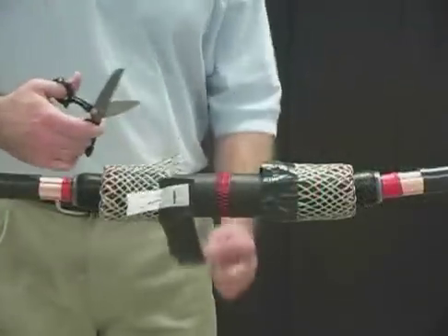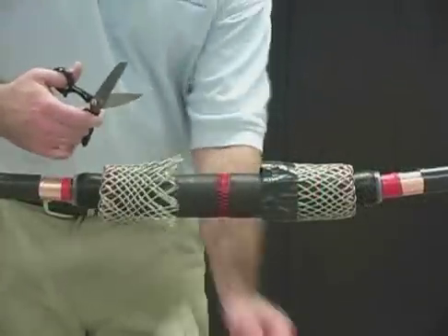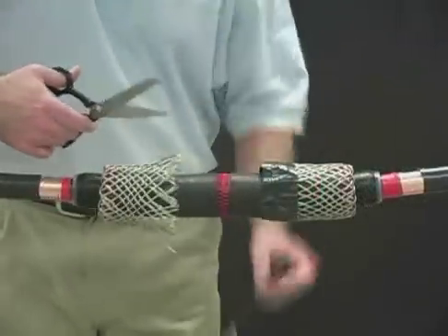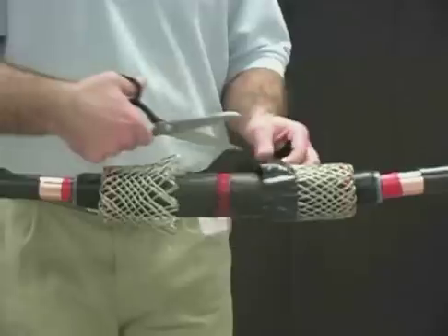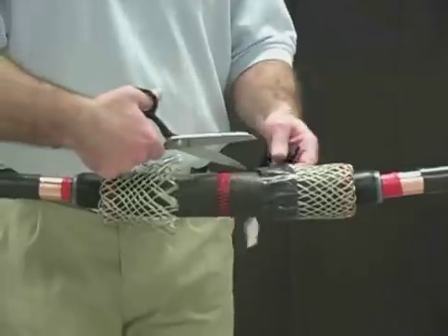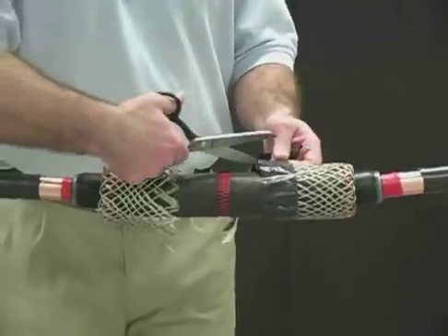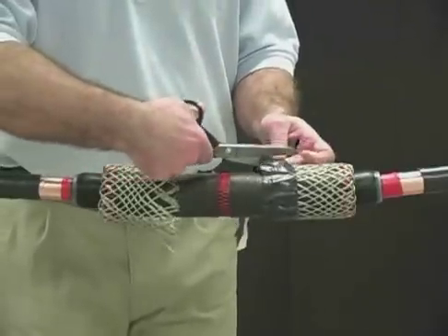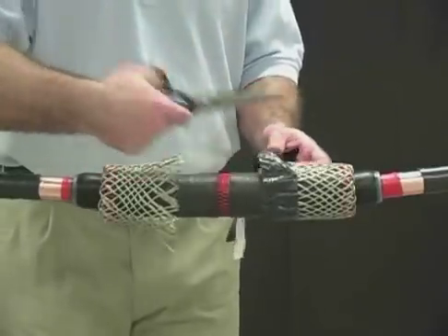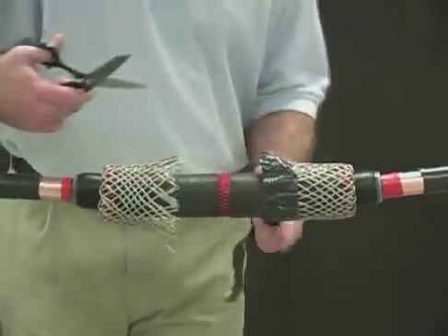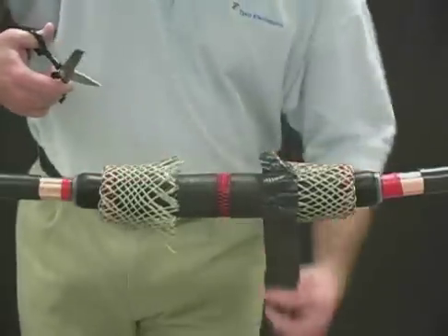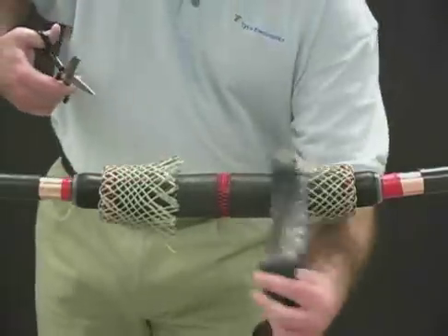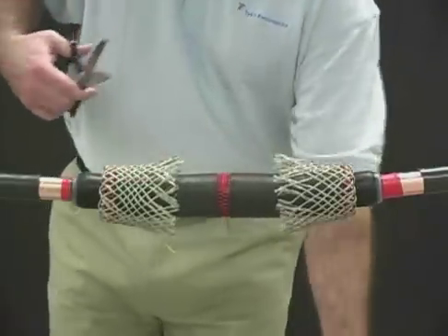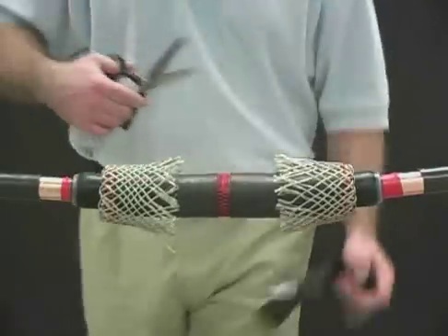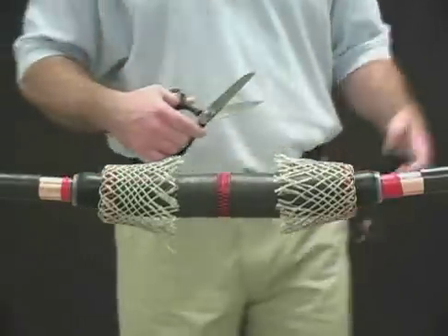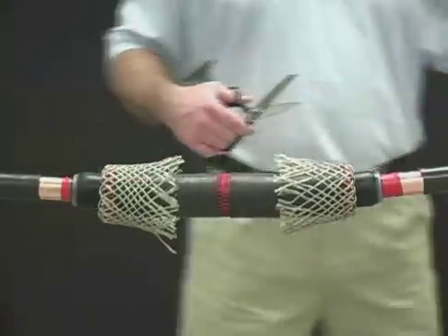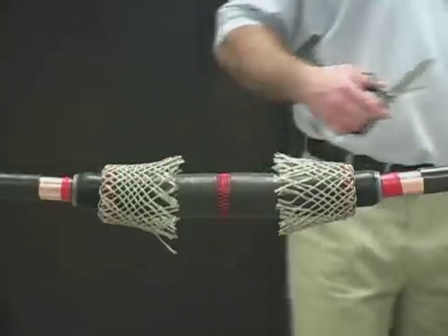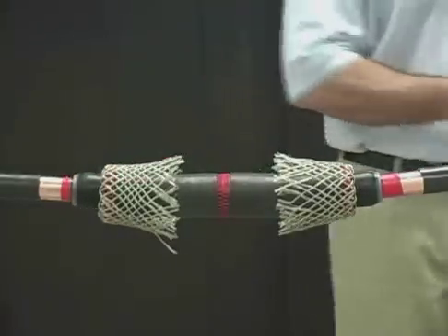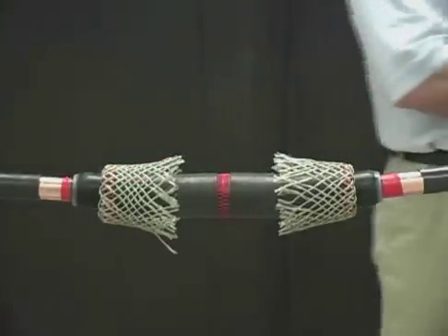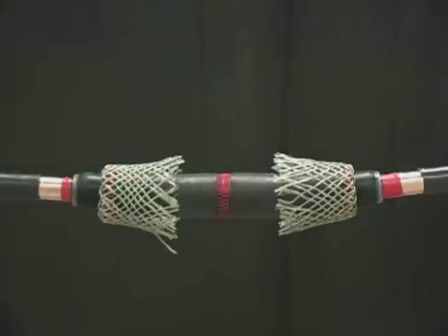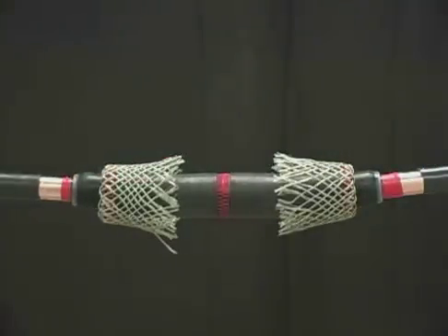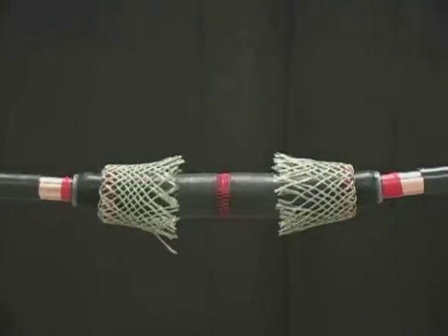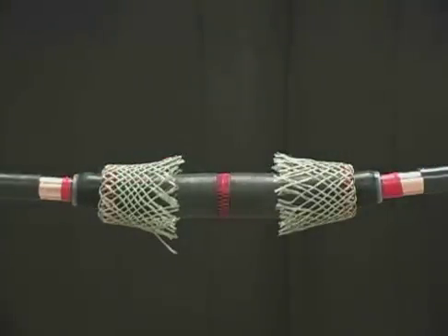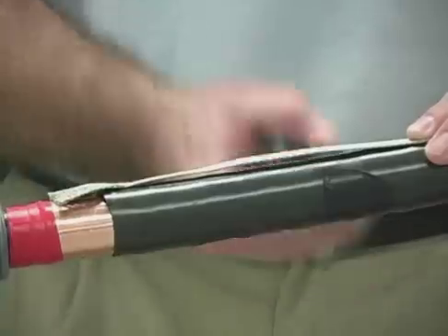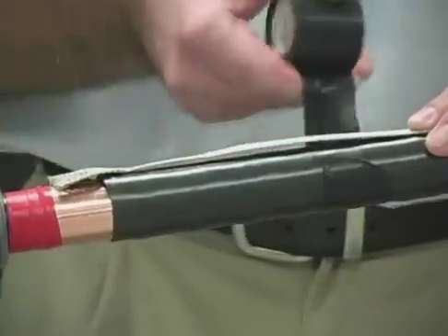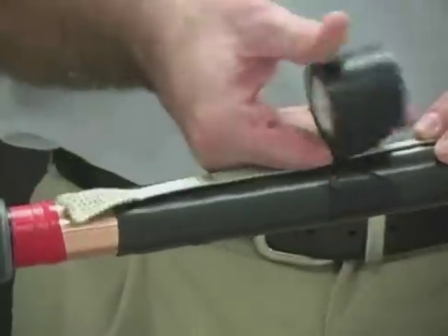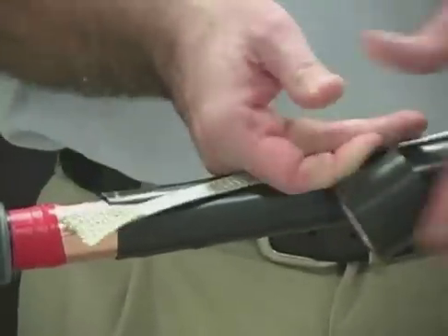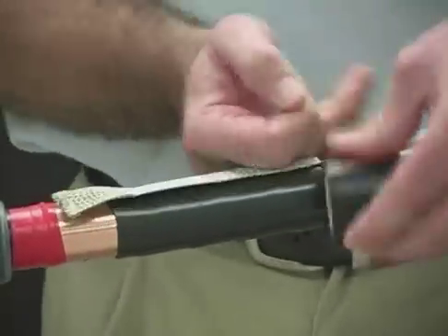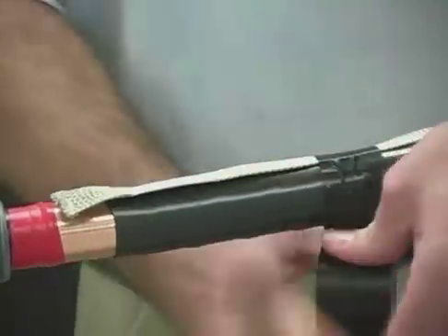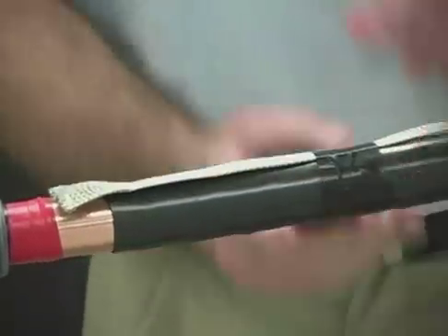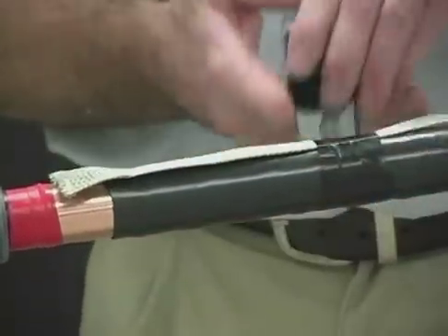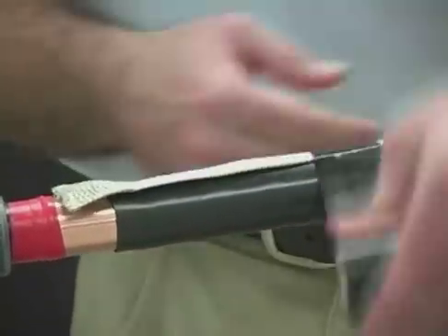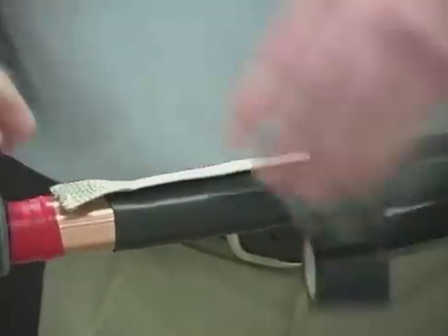Remove the black tape holding the ends of the mesh sock wires and straighten the mesh sock wires out over the cables. If using a knife, be careful not to damage the re-jacketing material.